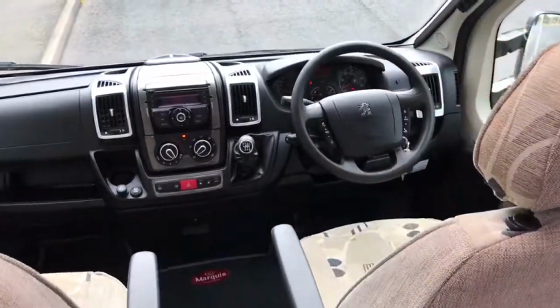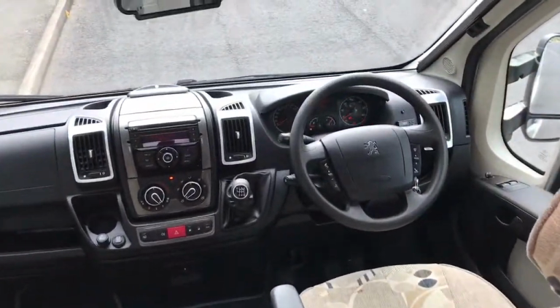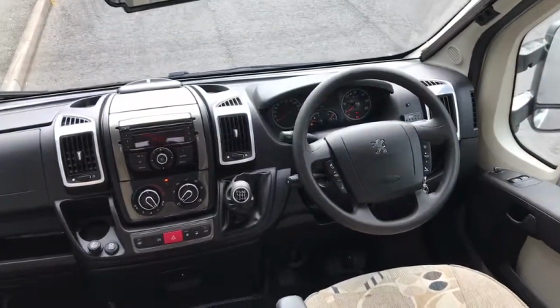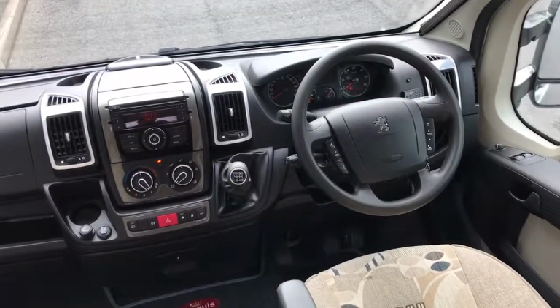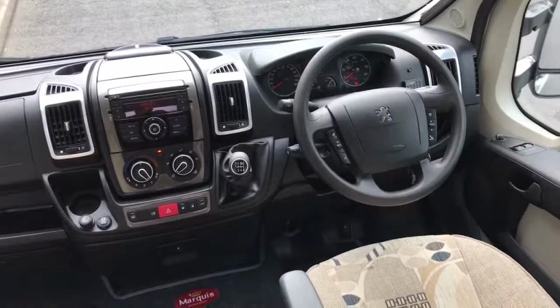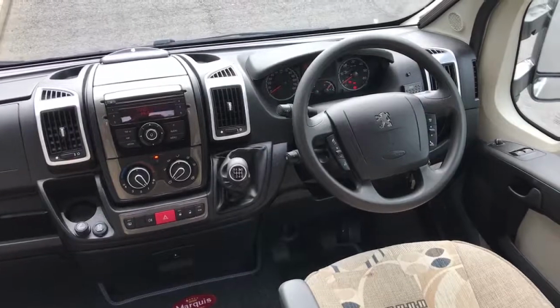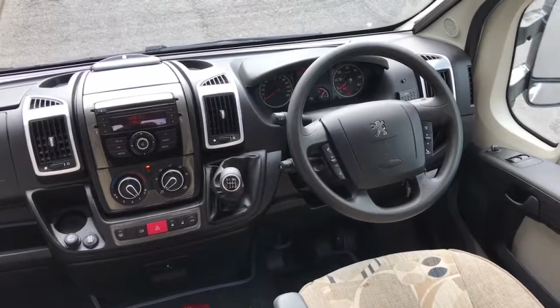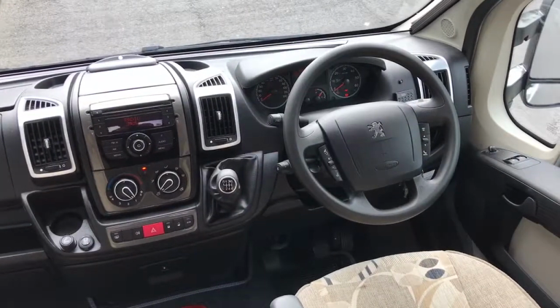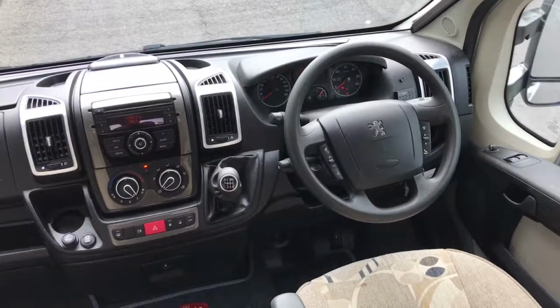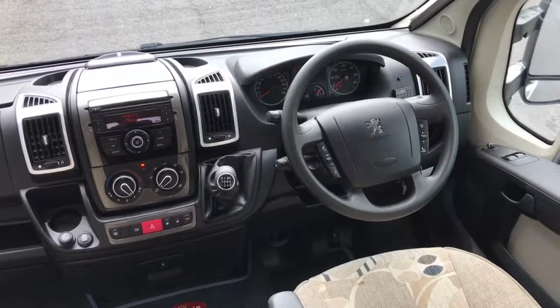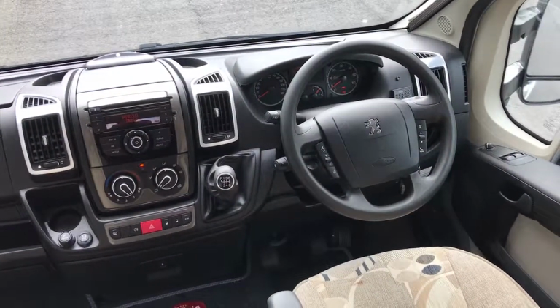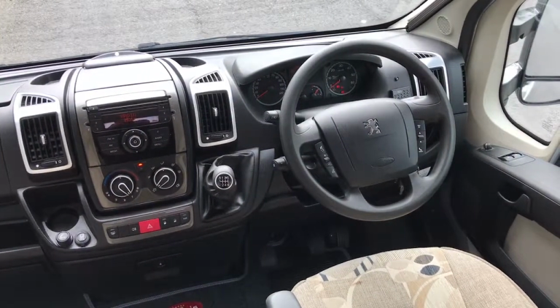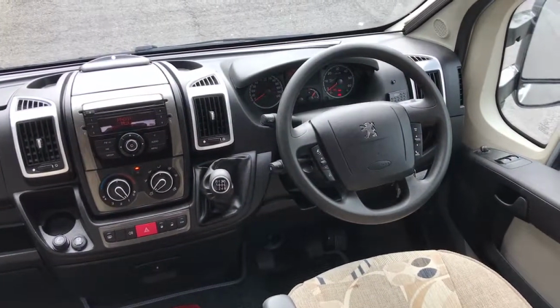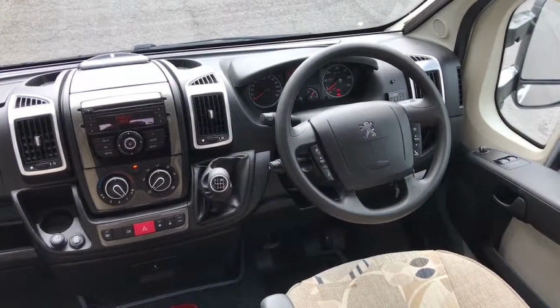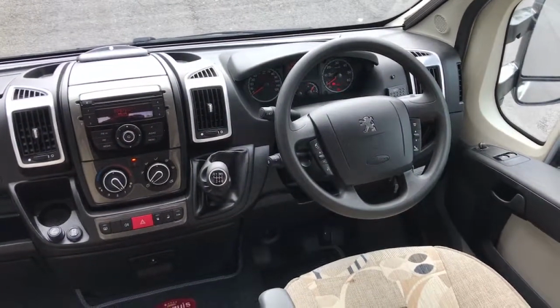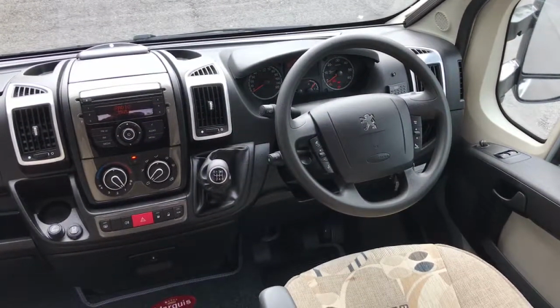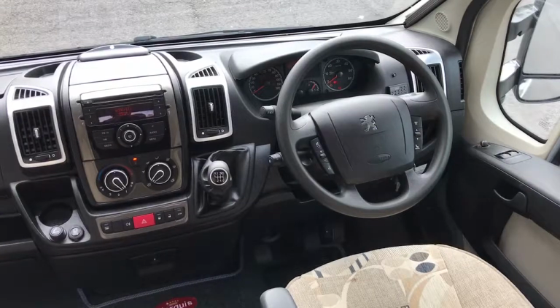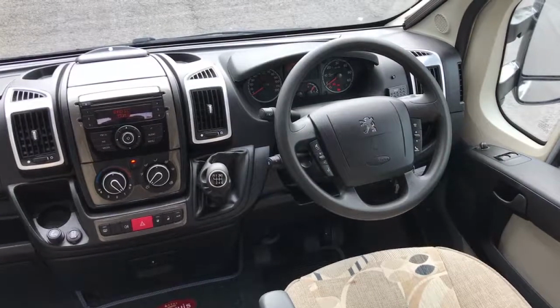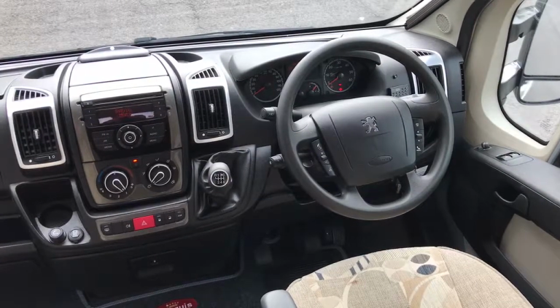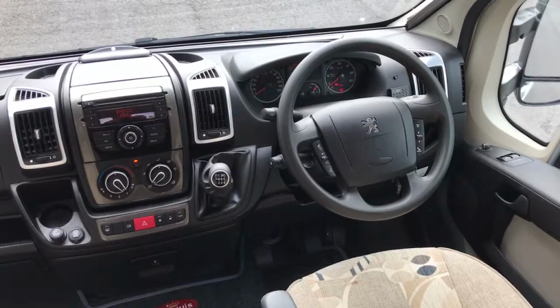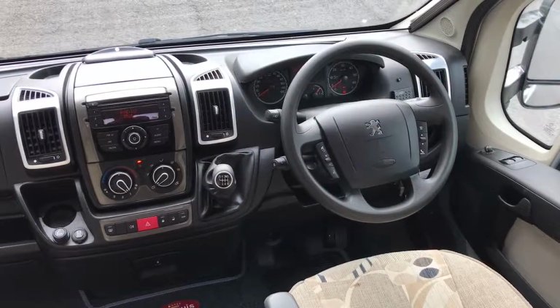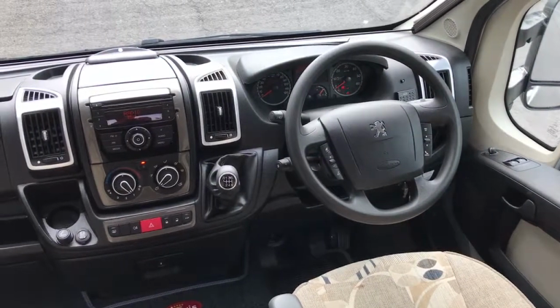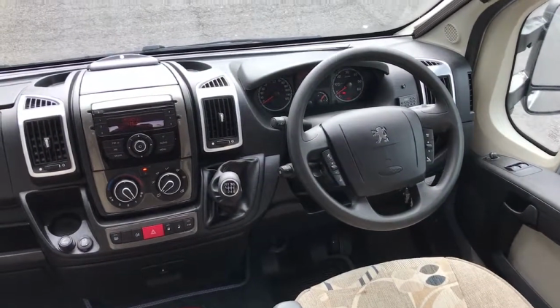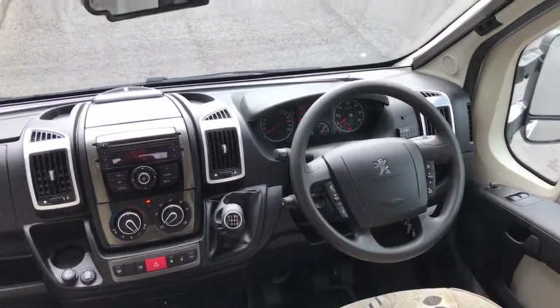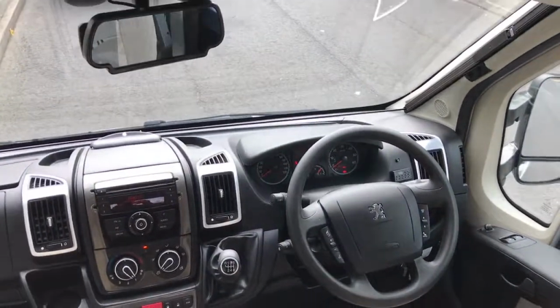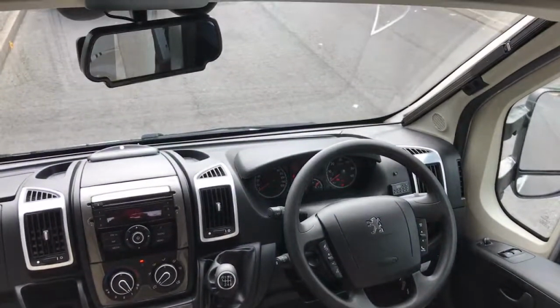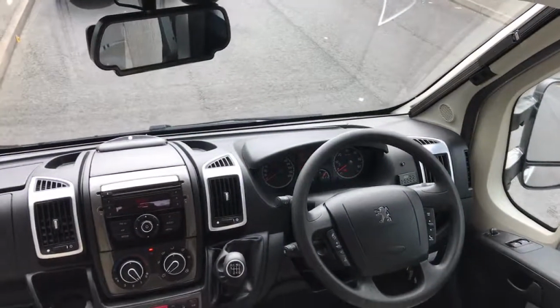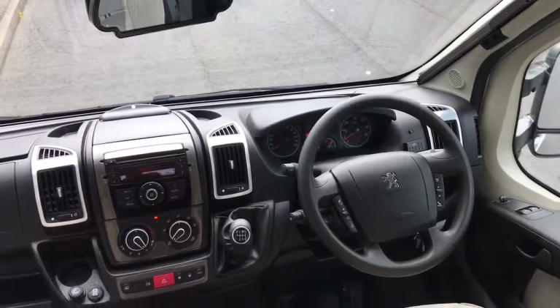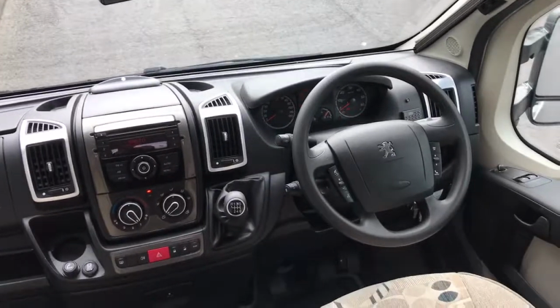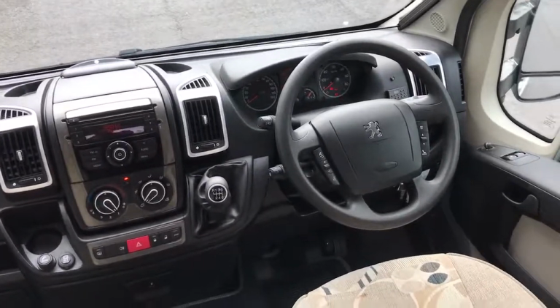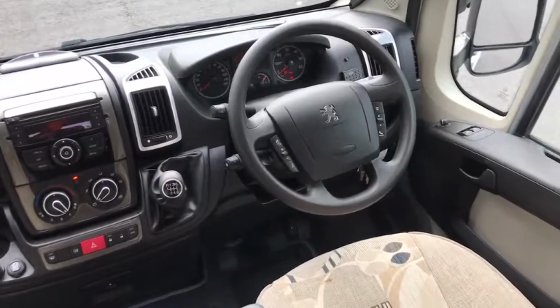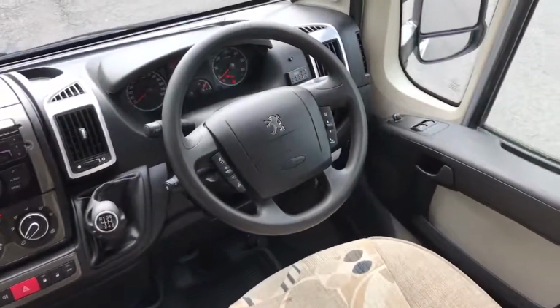In the cab area it's a six-speed gearbox, cab air conditioning, alarm, steering wheel controls, electric mirrors, electric windows, cruise control and reversing camera. Very well specced out with it being a Marcus special.